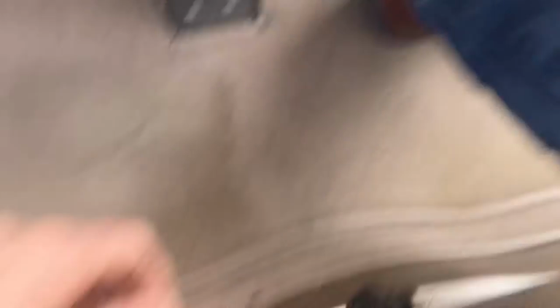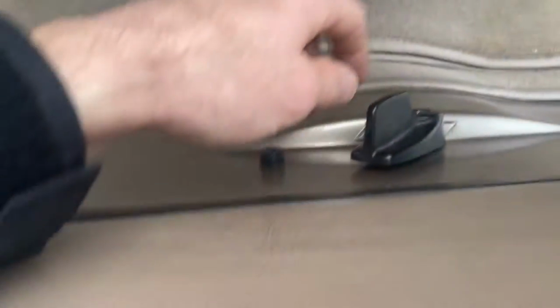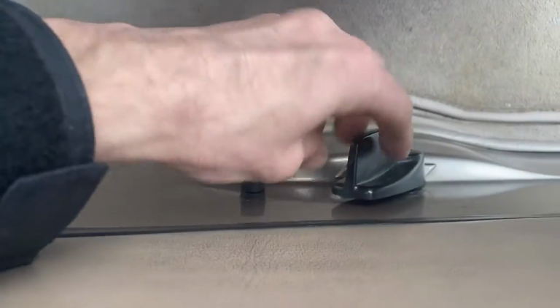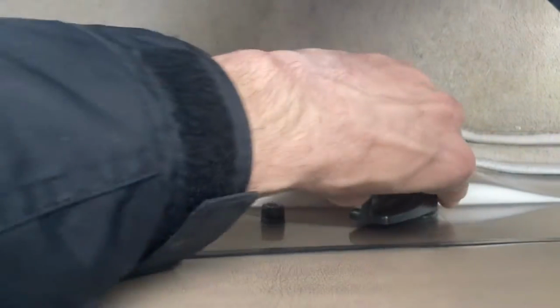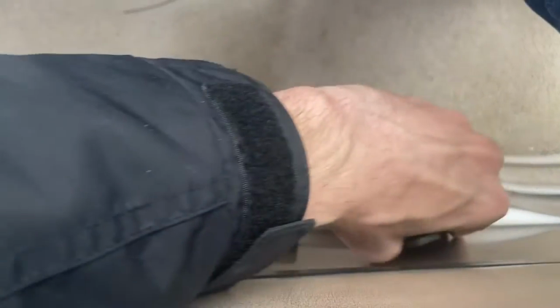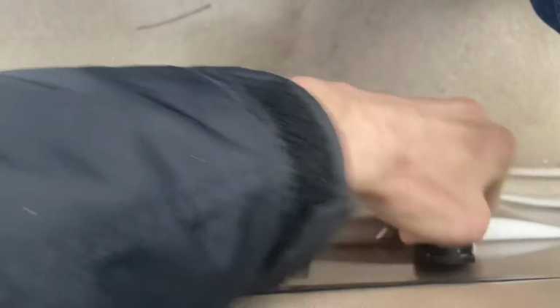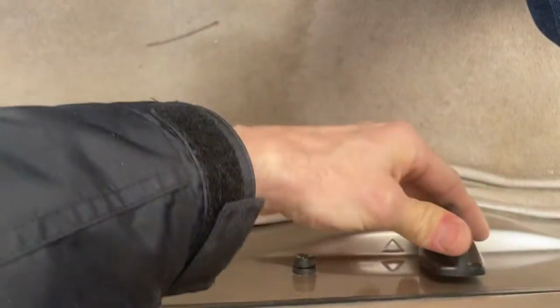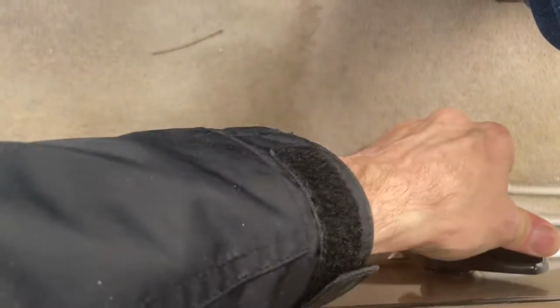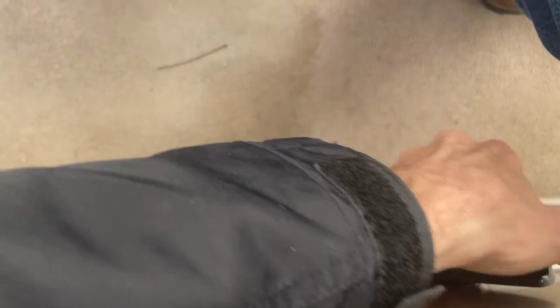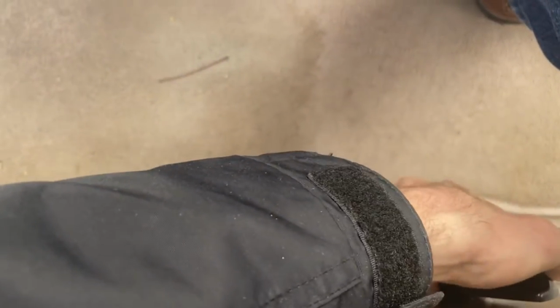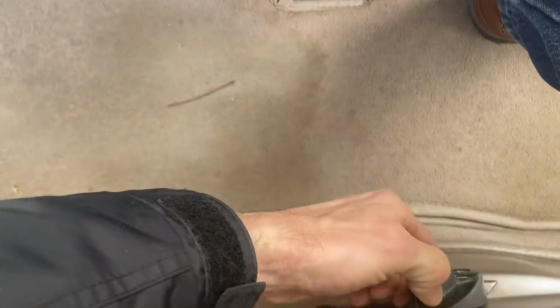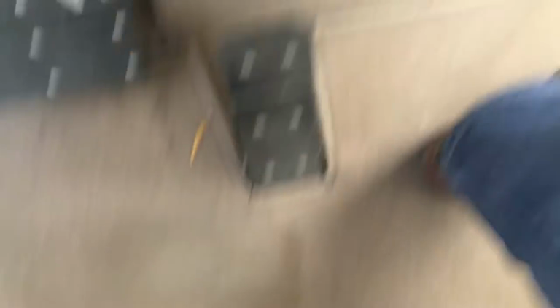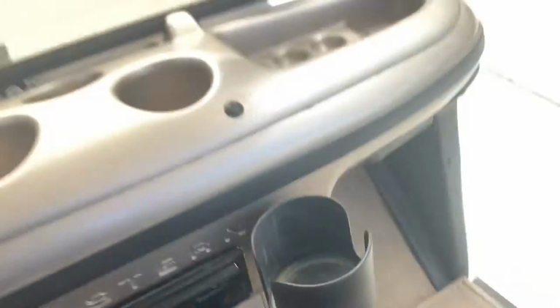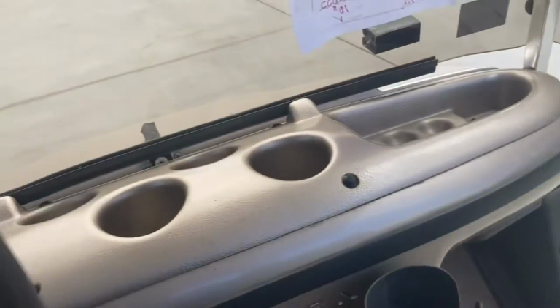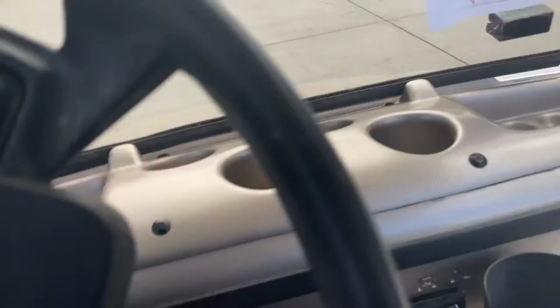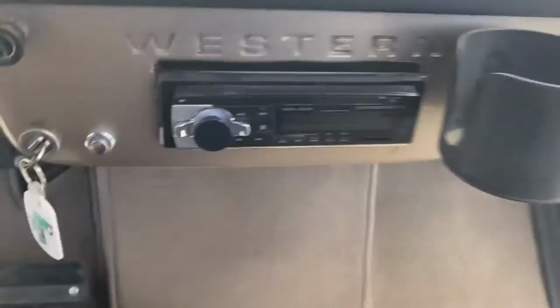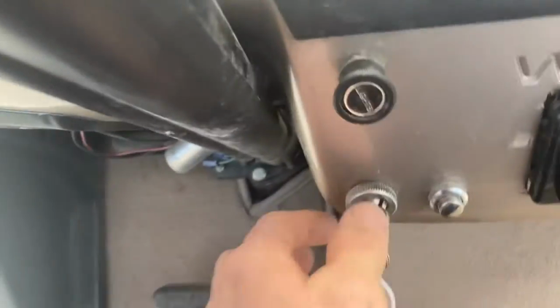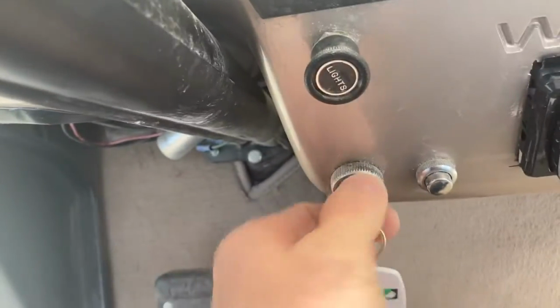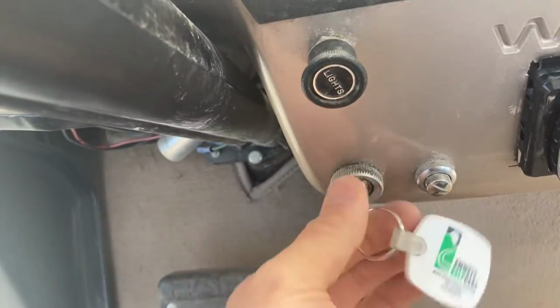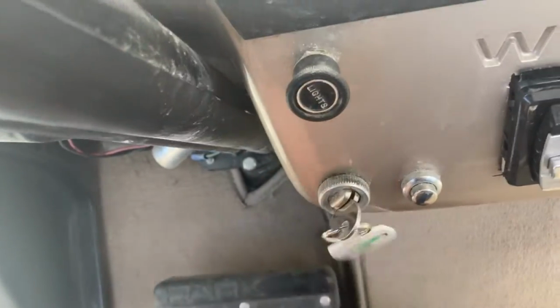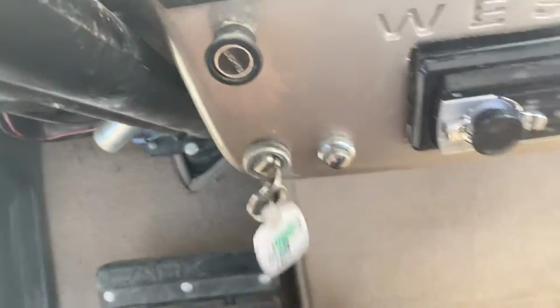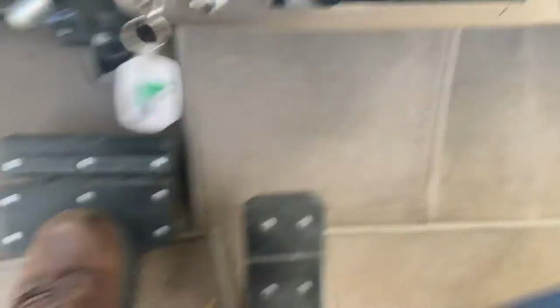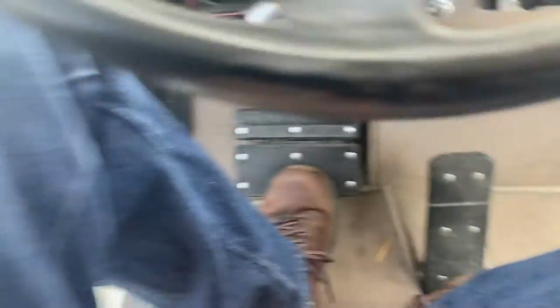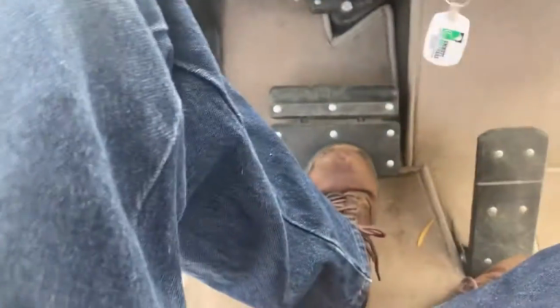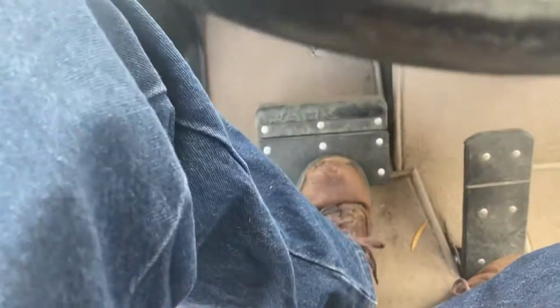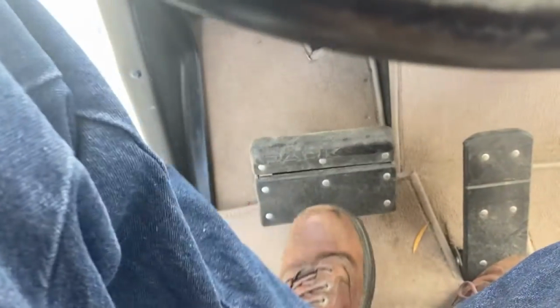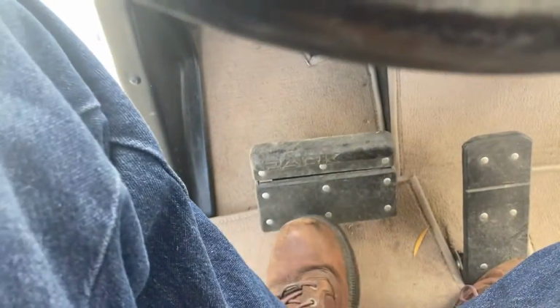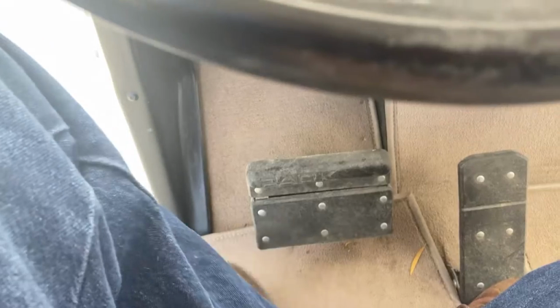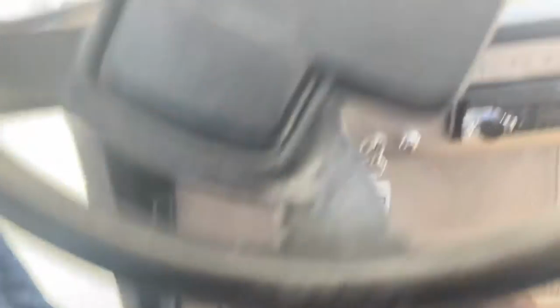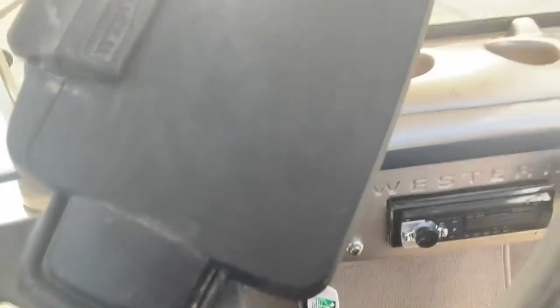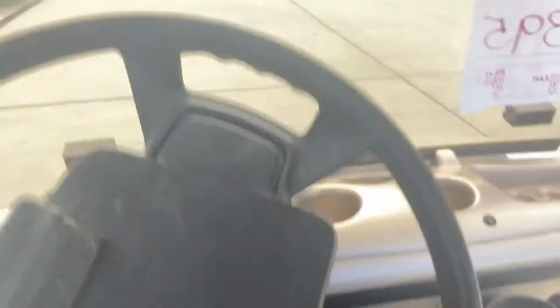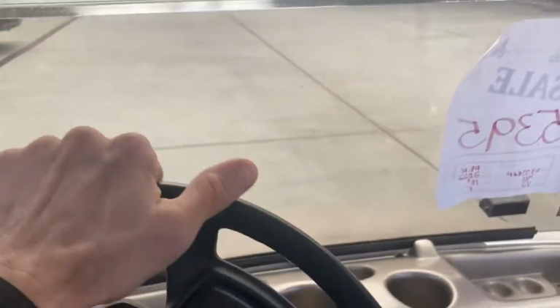Forward-reverse: forward, neutral, reverse. Put your key switch, make sure we're on. Step on the bottom half of the brake, and then hit your accelerator.